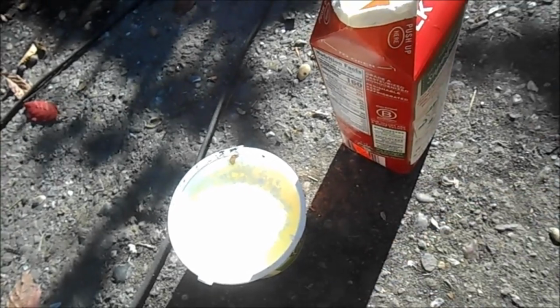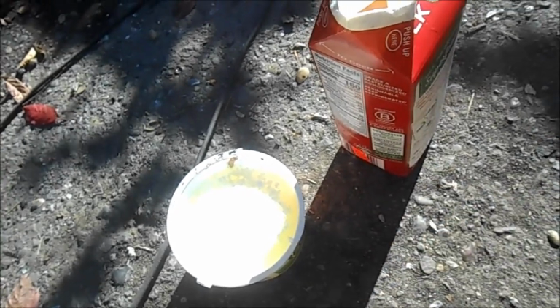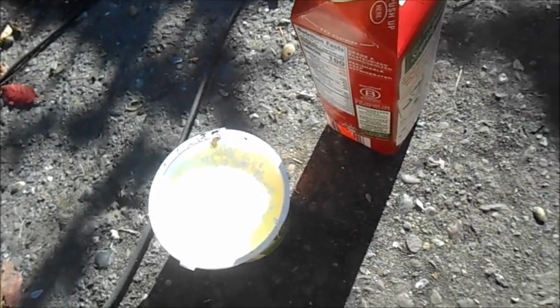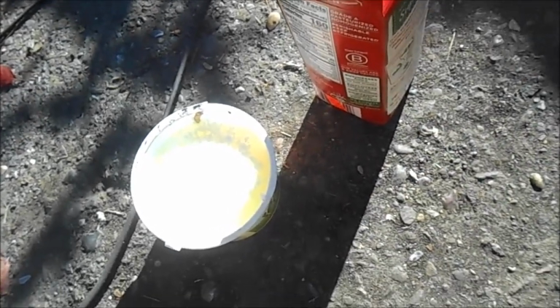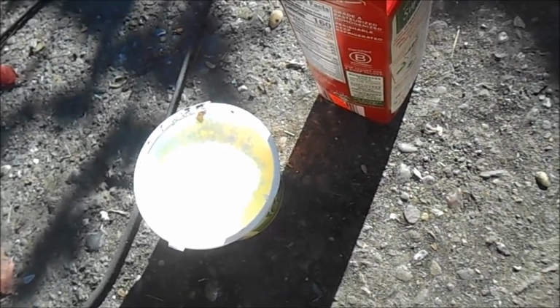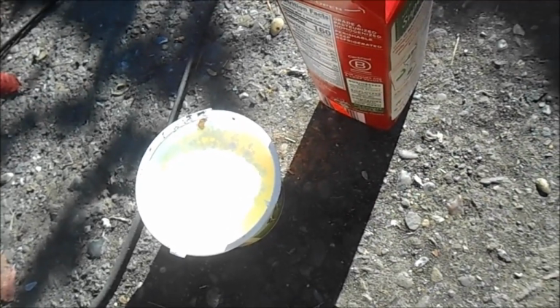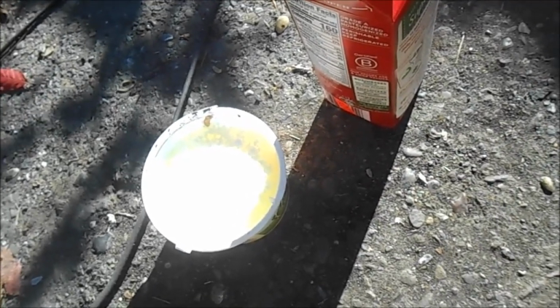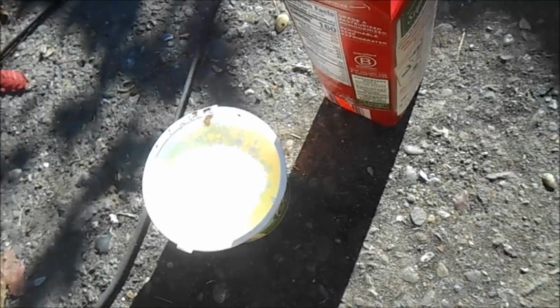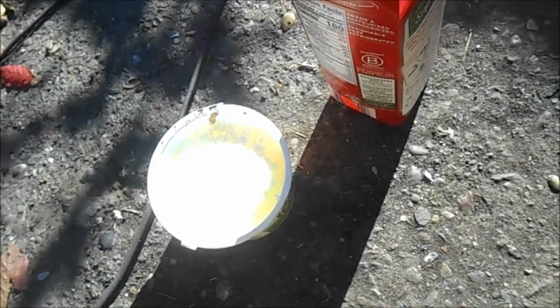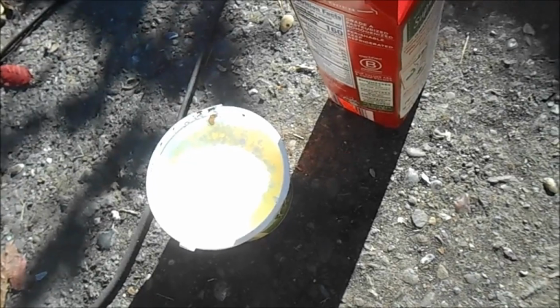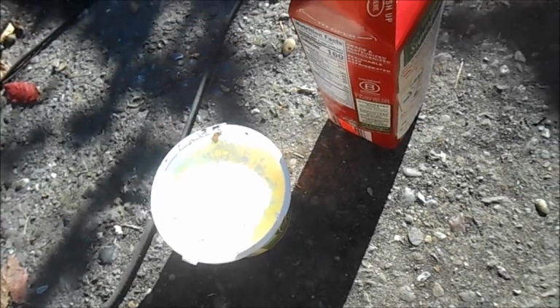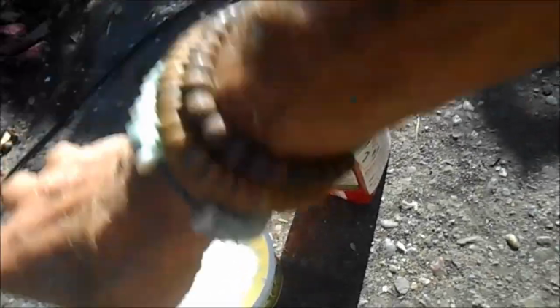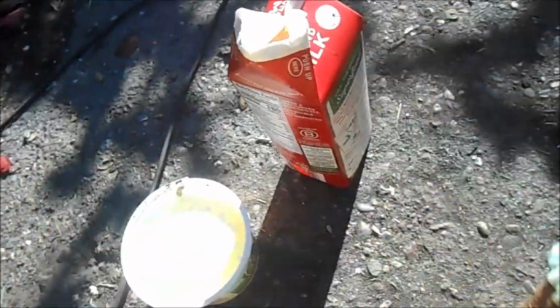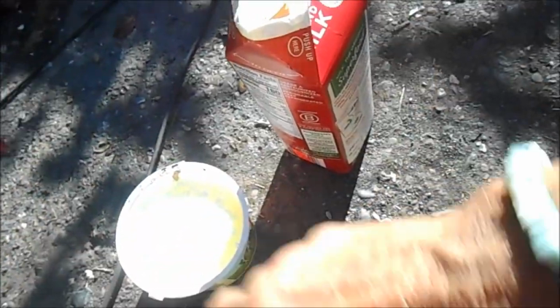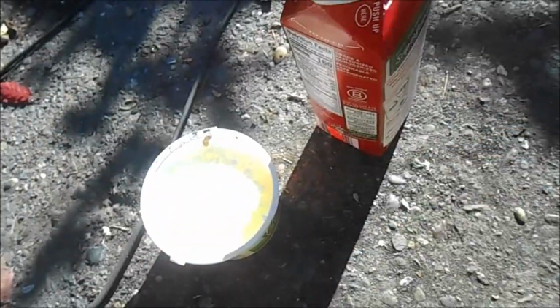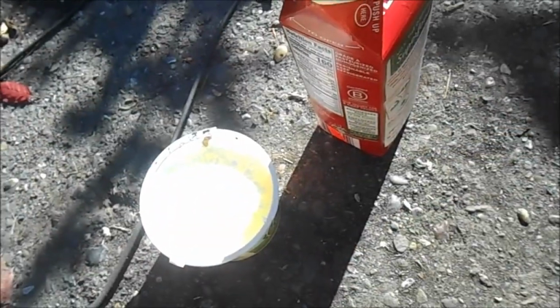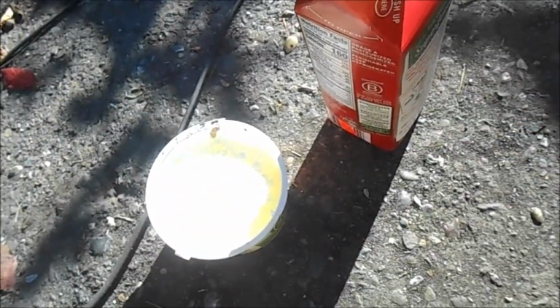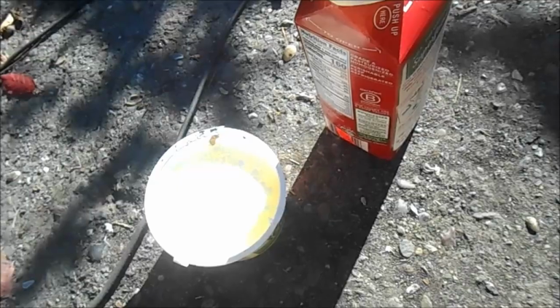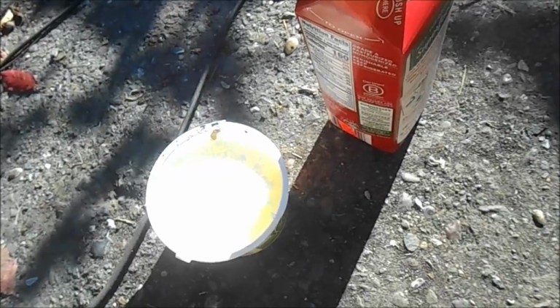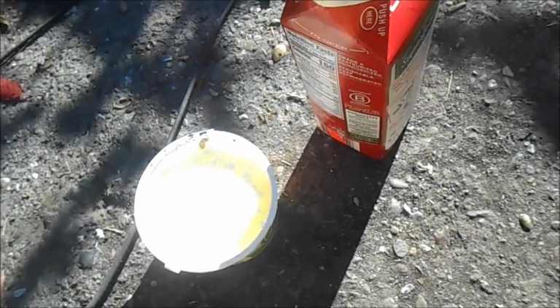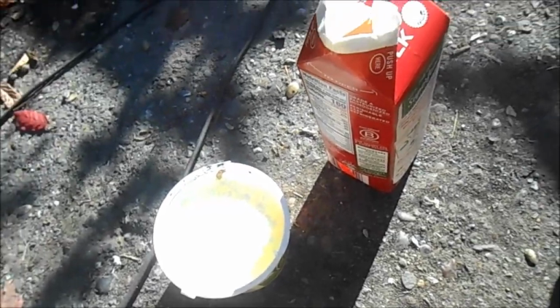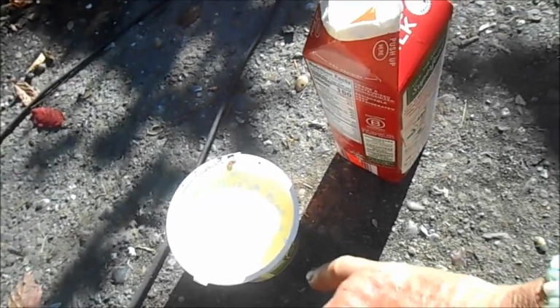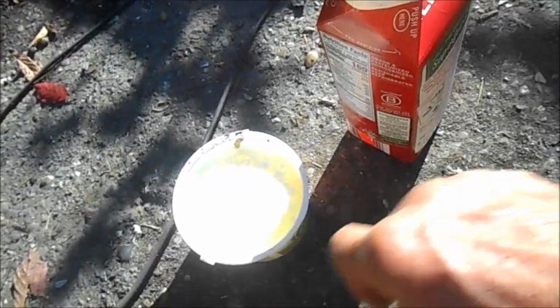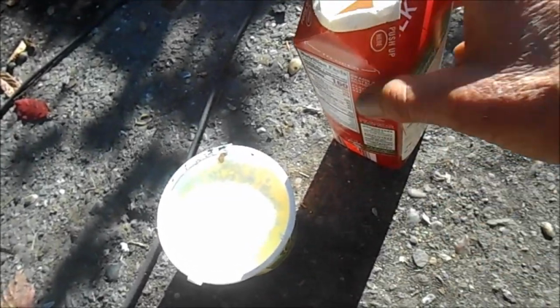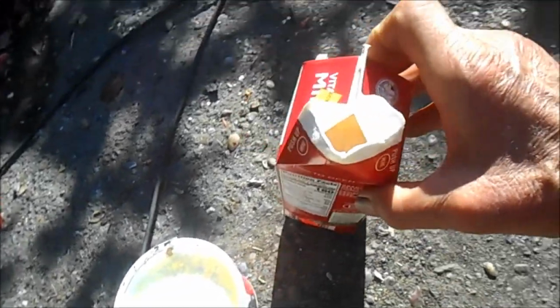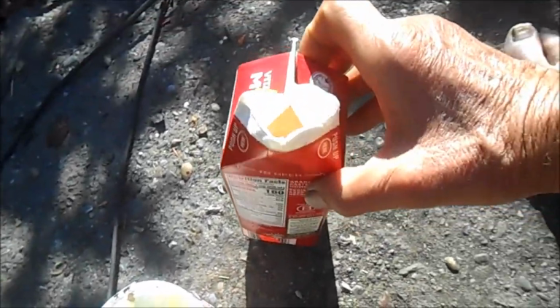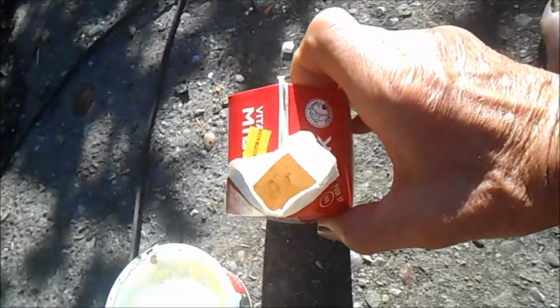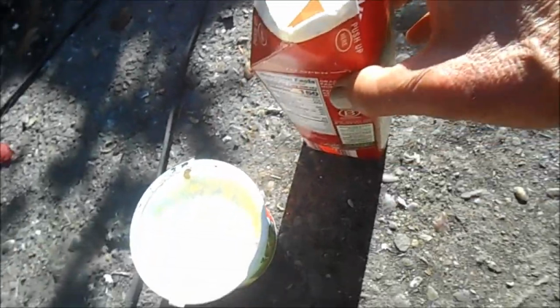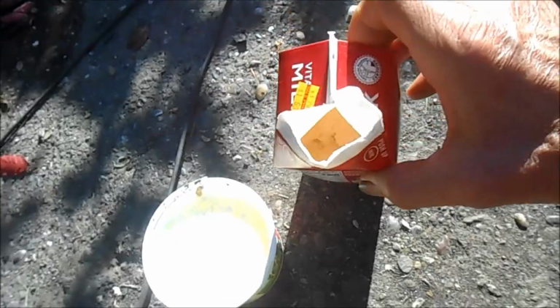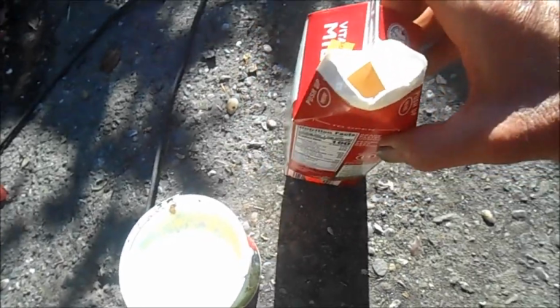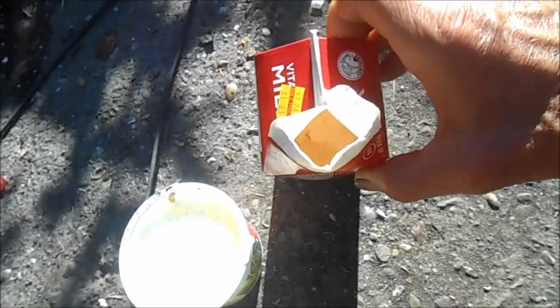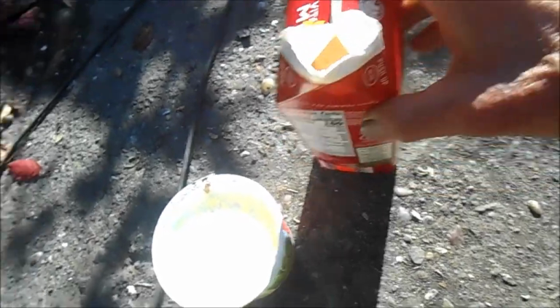You could drink the liquid right now if you wanted — I've drank several quarts over the past few years and it hasn't hurt me. It's probably pretty nutritious, but I prefer the fermented cheese, the curd inside.